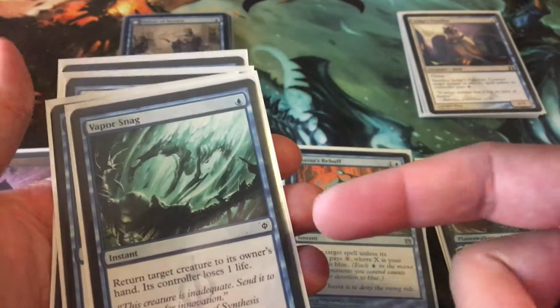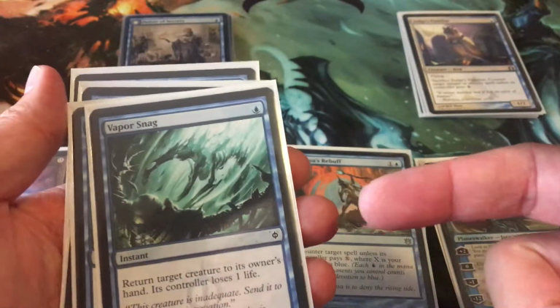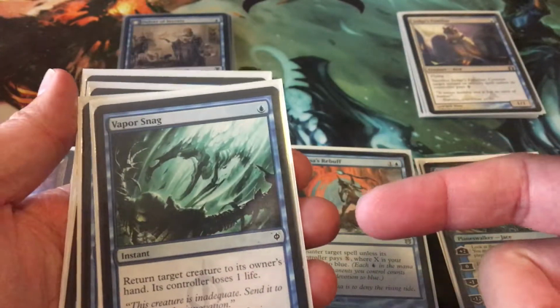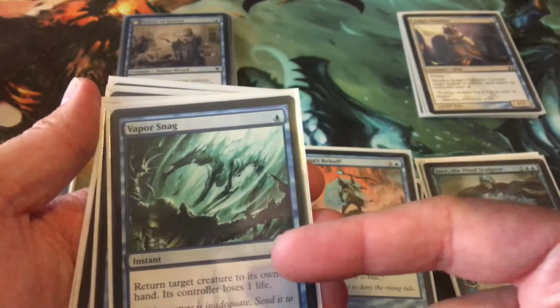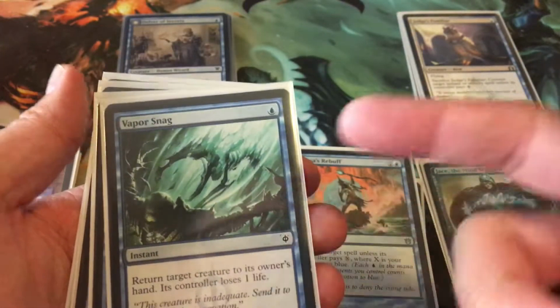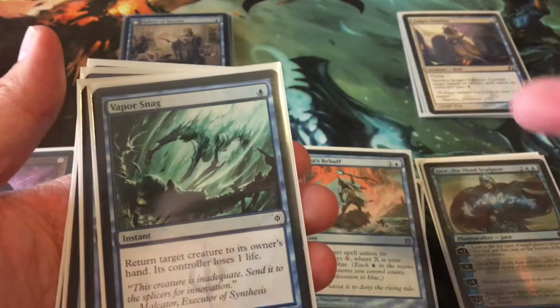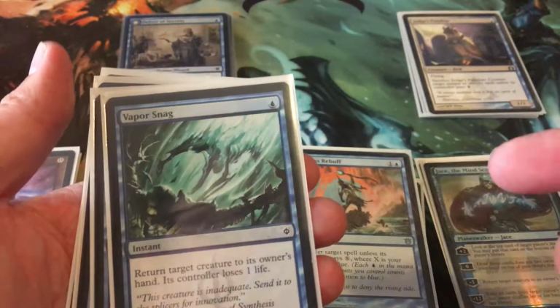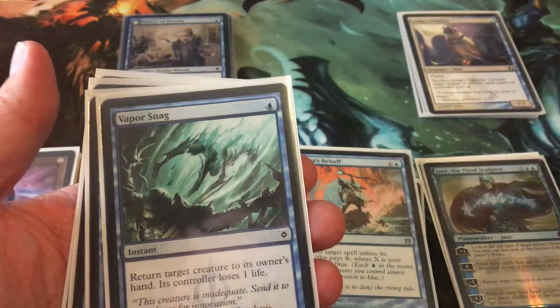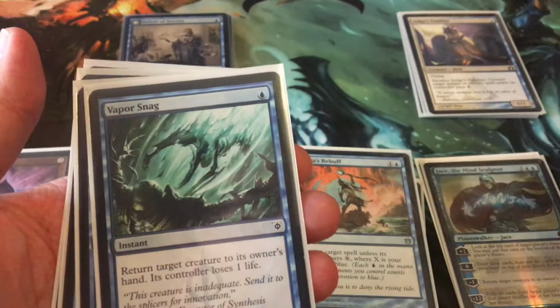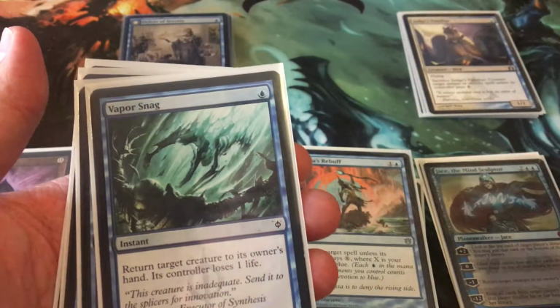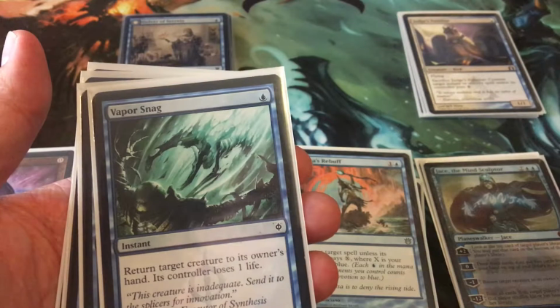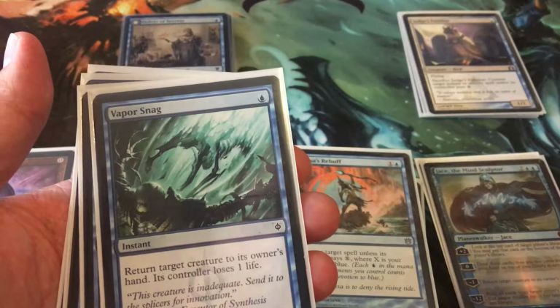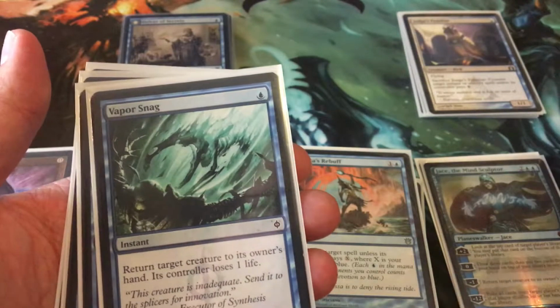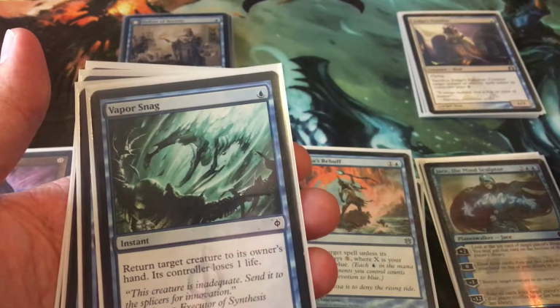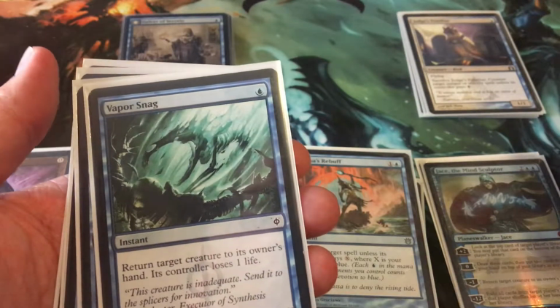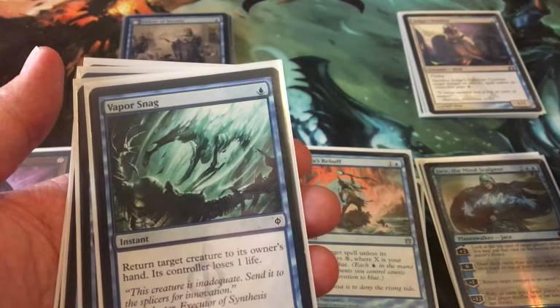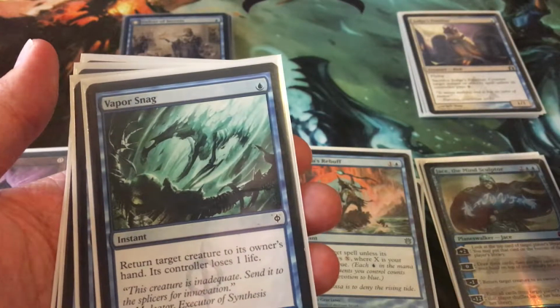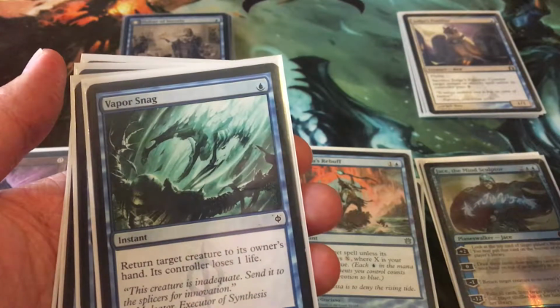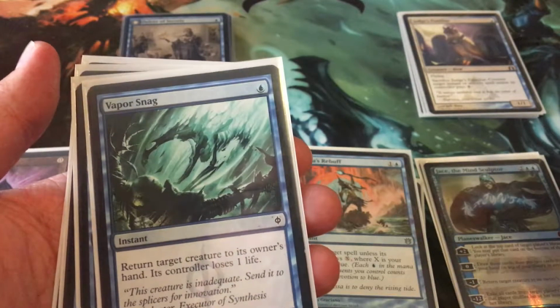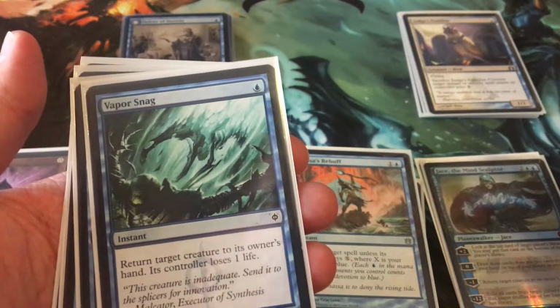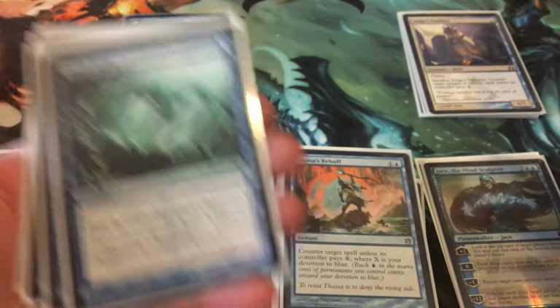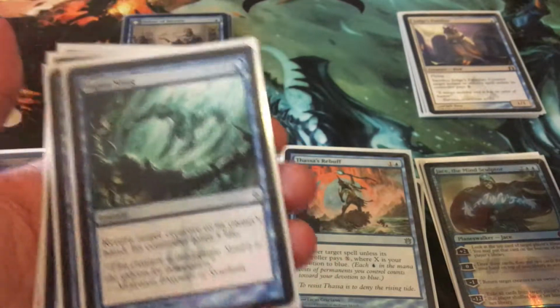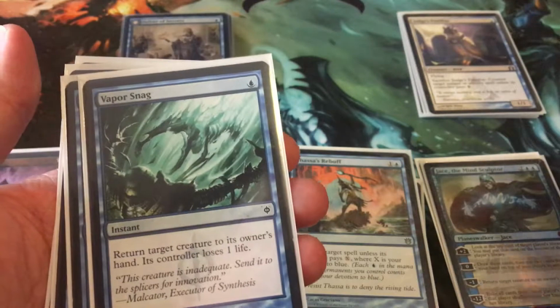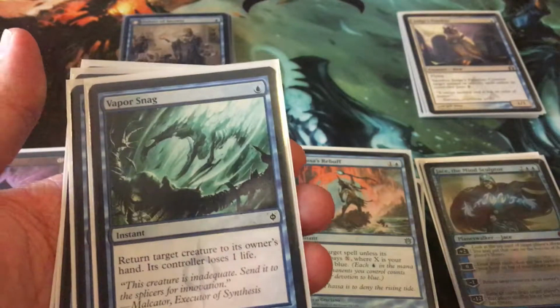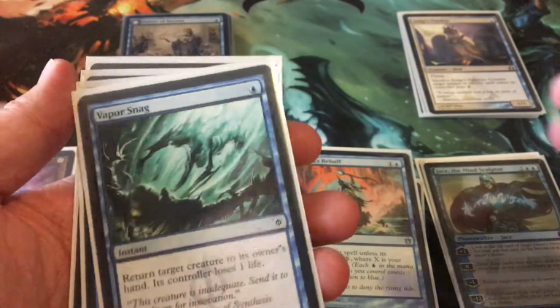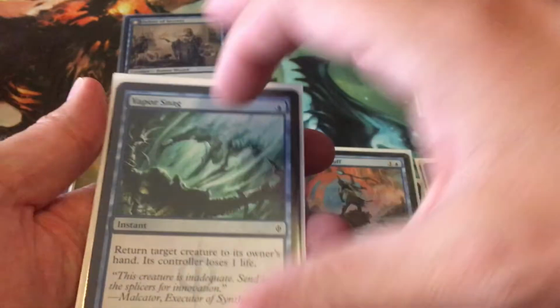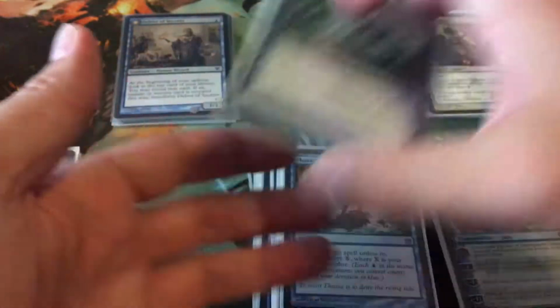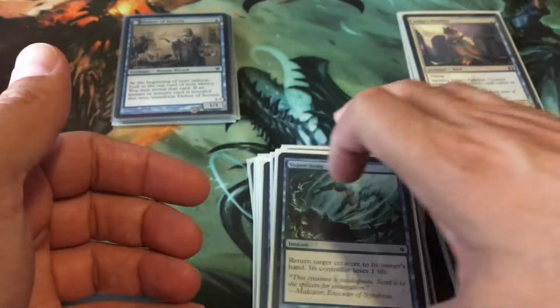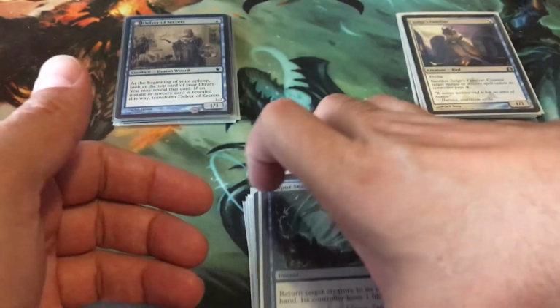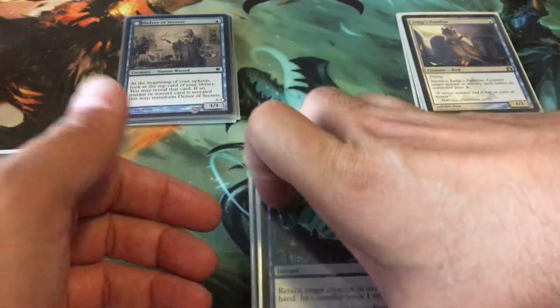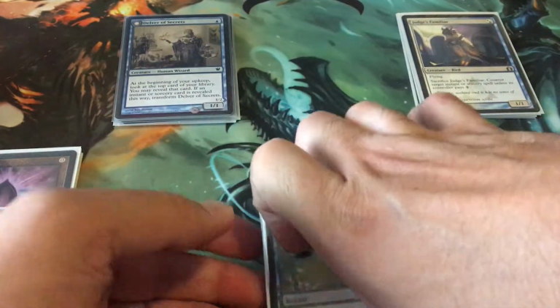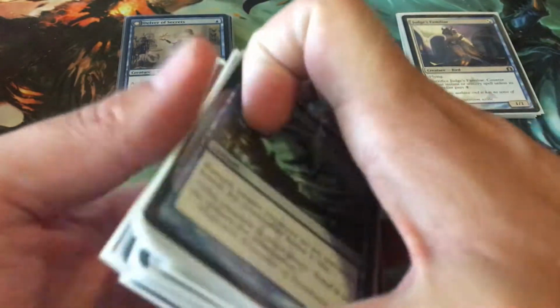Vaporsnag — get rid of a creature. It's returned to its controller's hand and the controller loses one life. So you're going to ping them for one, and they're slowed down a little. And they've spent mana to cast their creature.